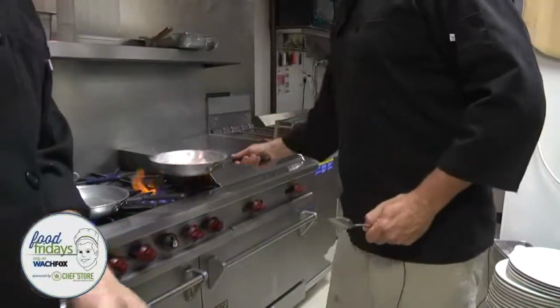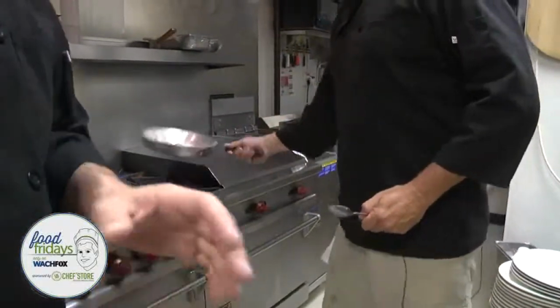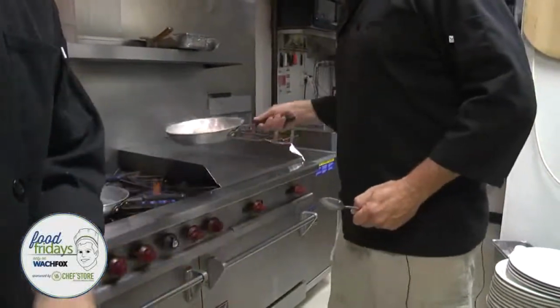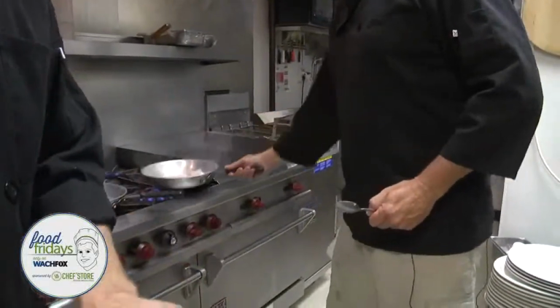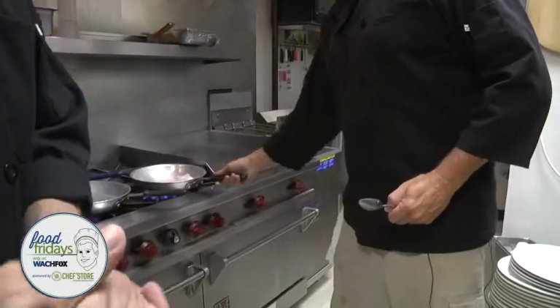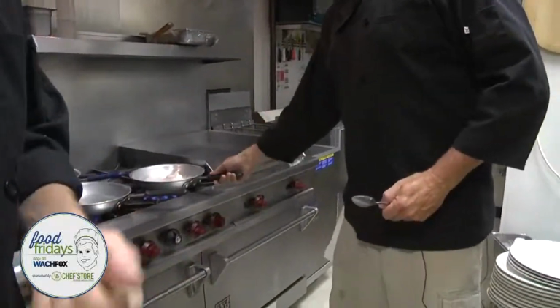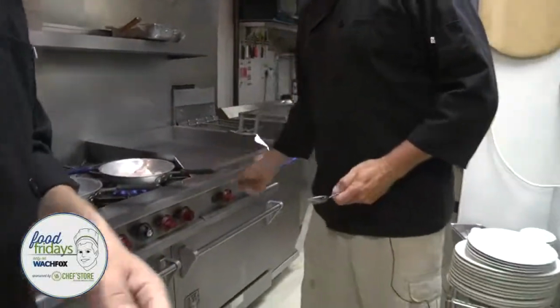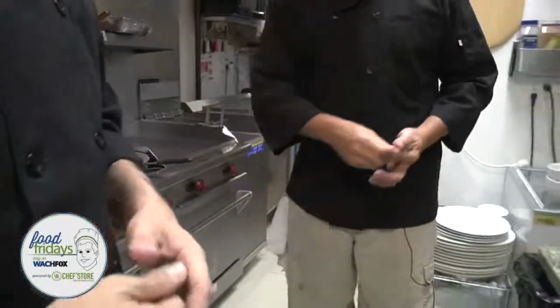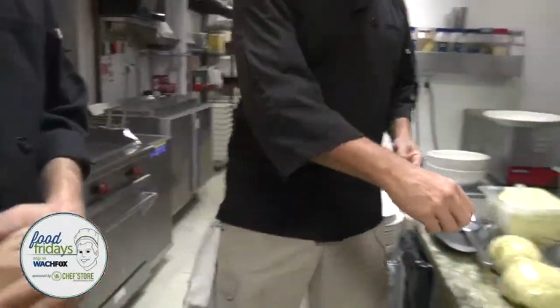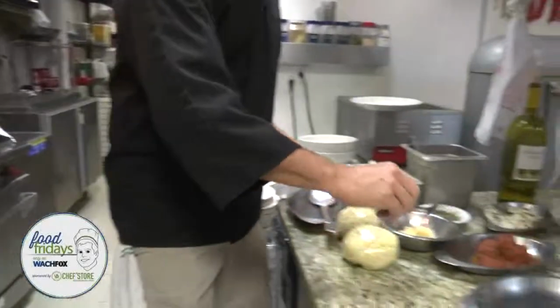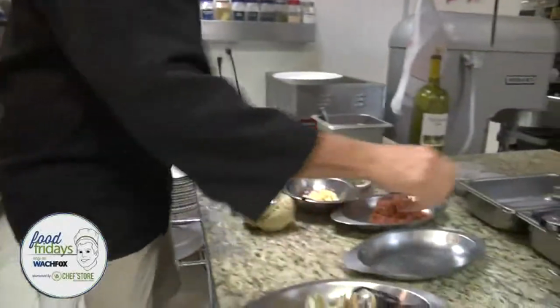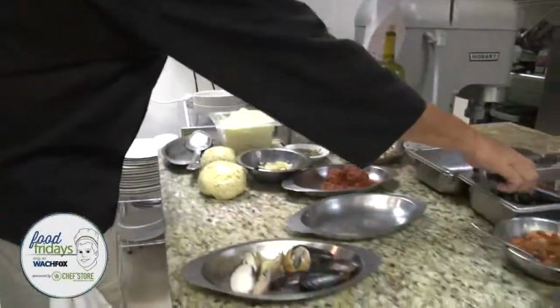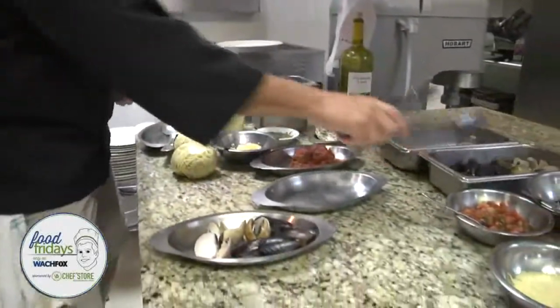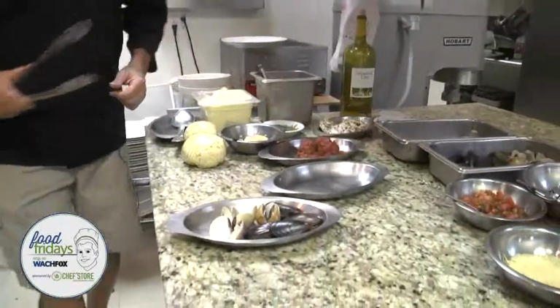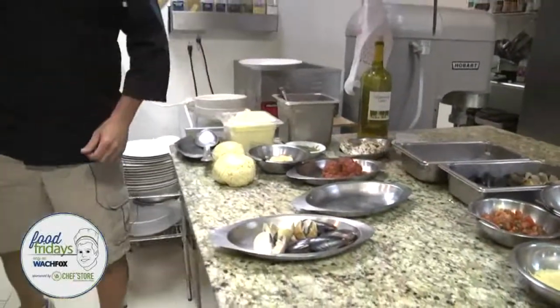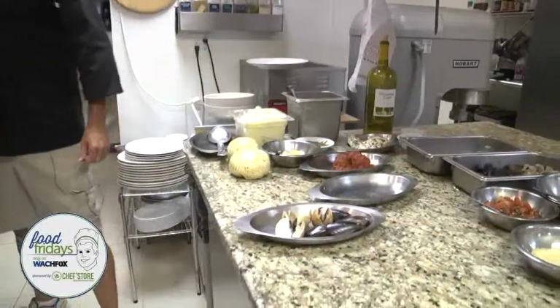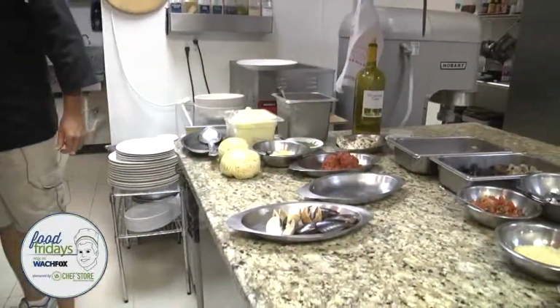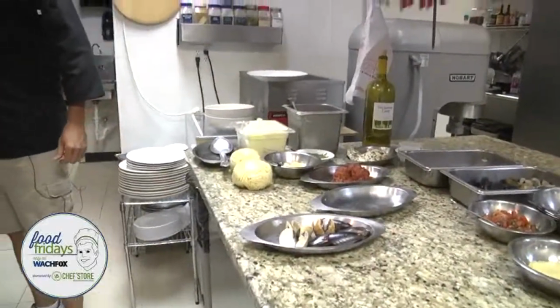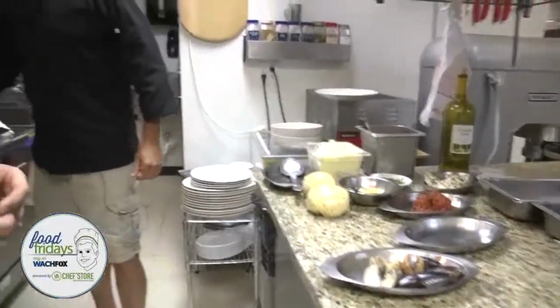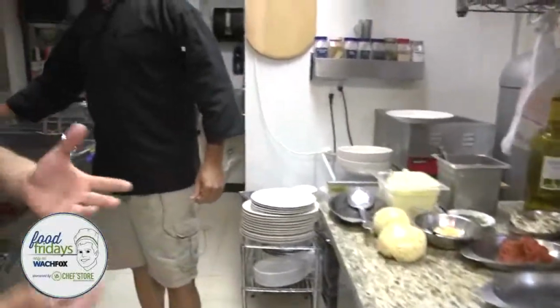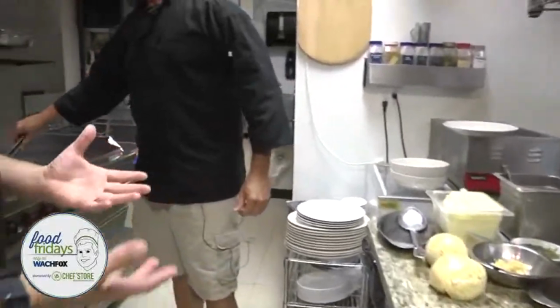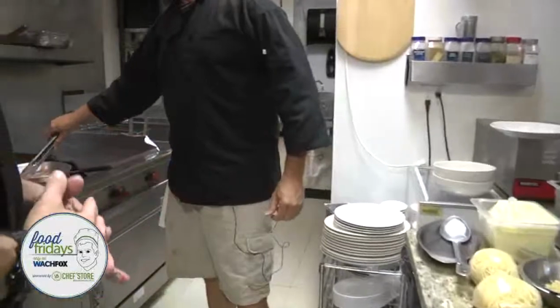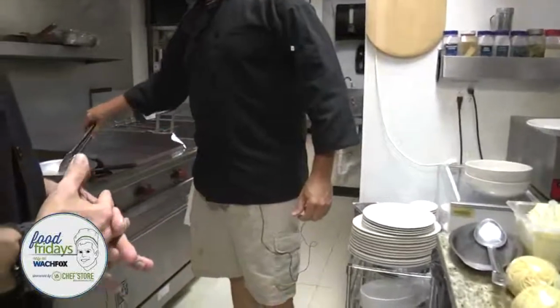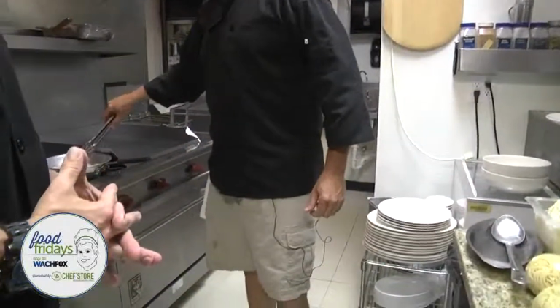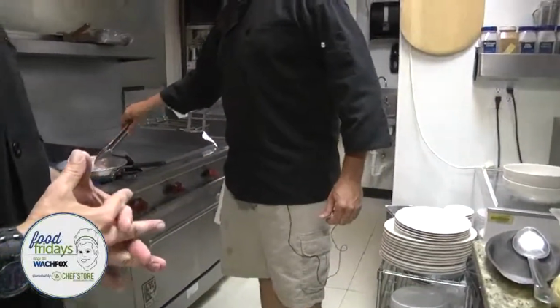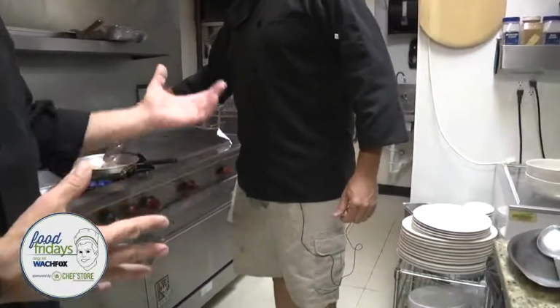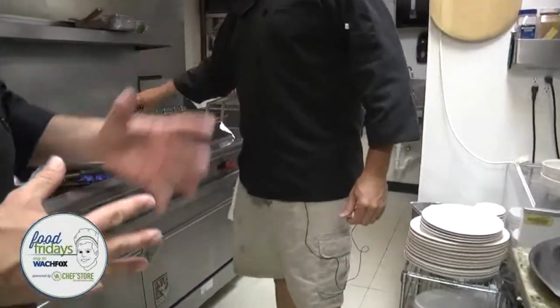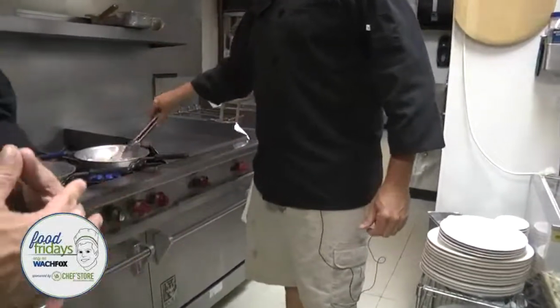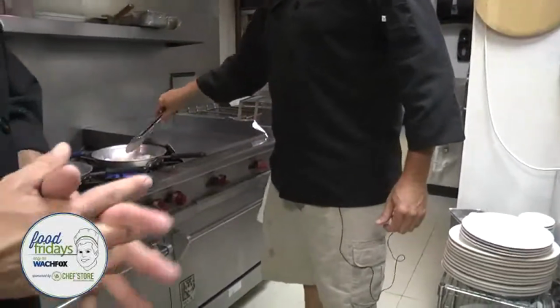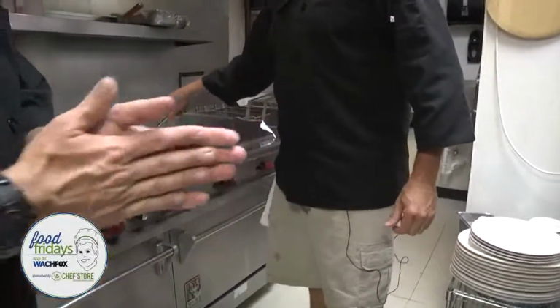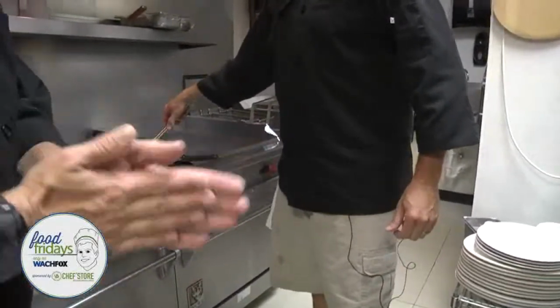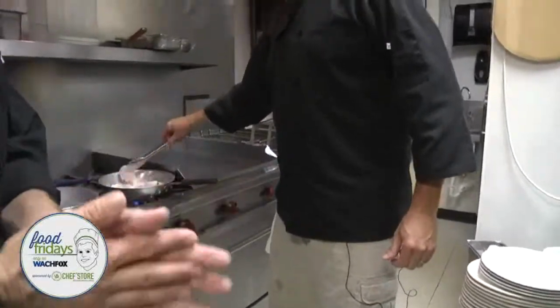Don't forget our Food Friday segments every Friday, brought to you by the Chef Store and U.S. Foods. Thank you for making that happen so we can come out and enjoy some pizza and other good food here this morning. Great company, great stuff — we appreciate them.